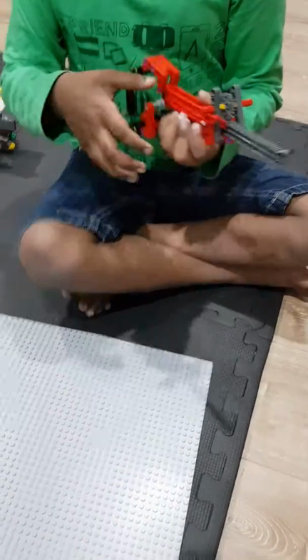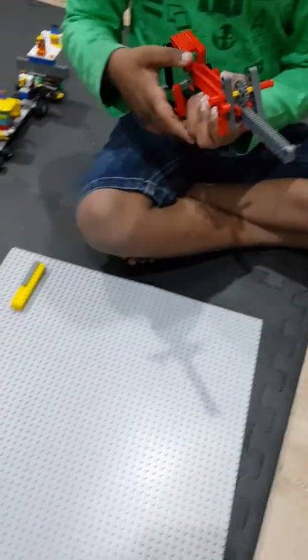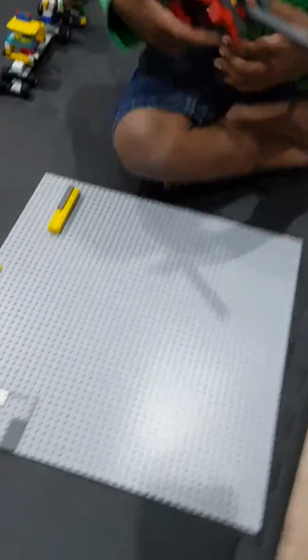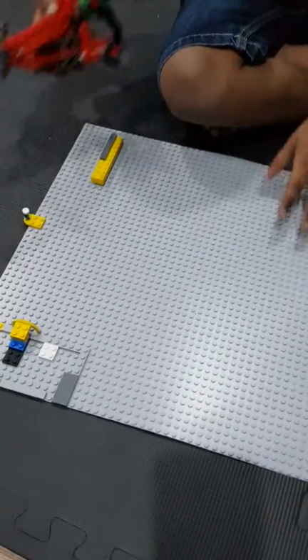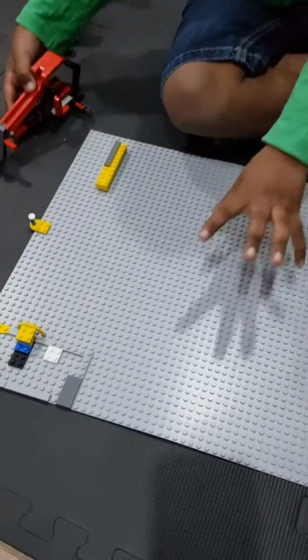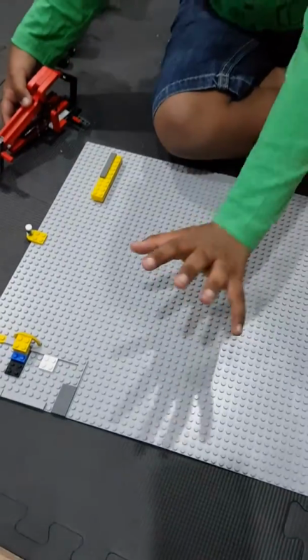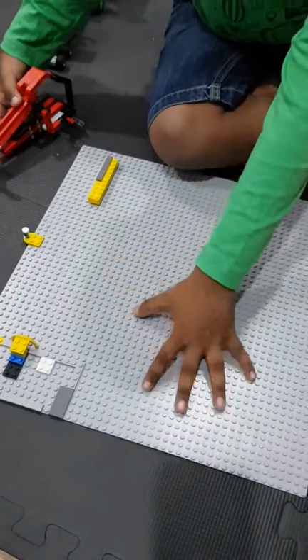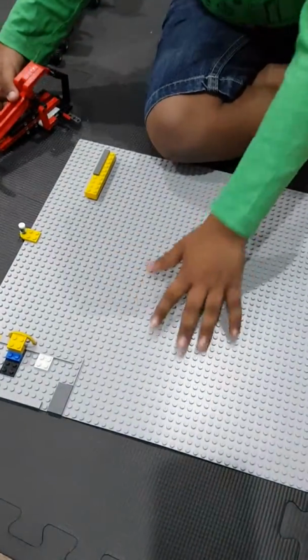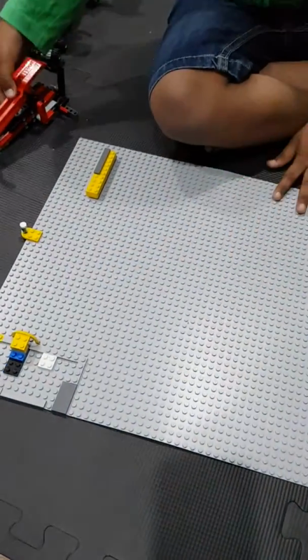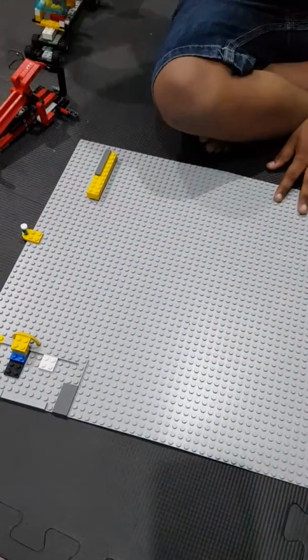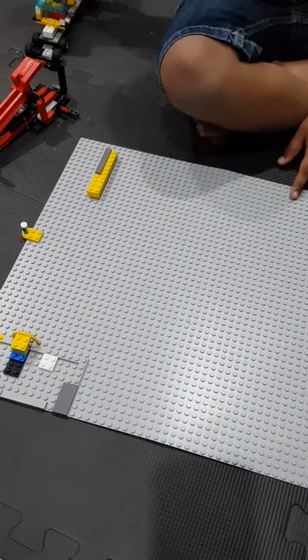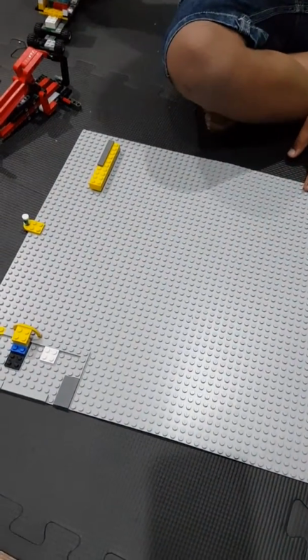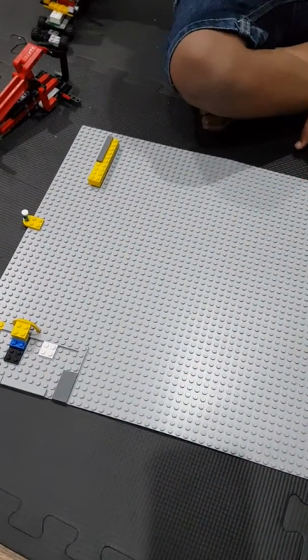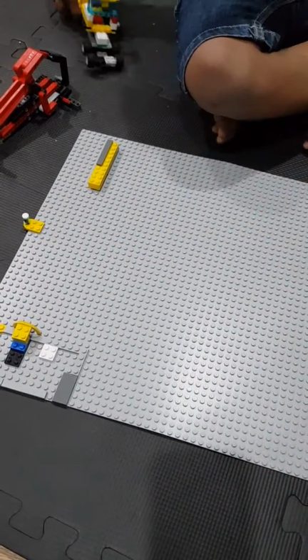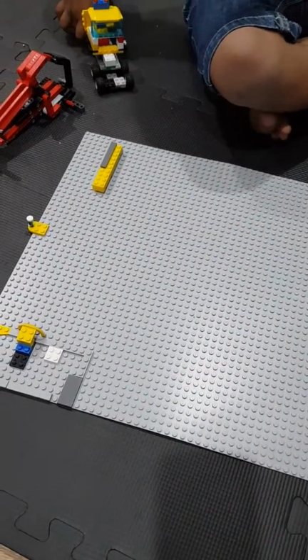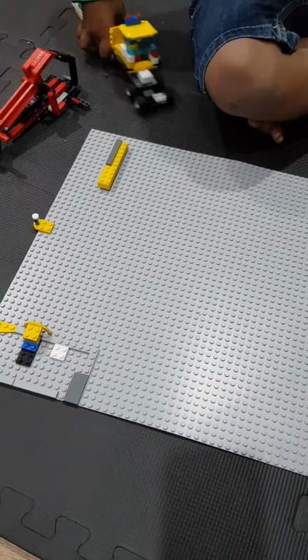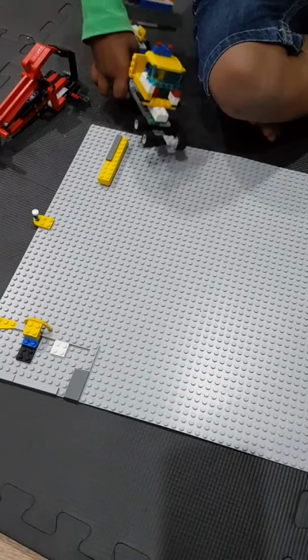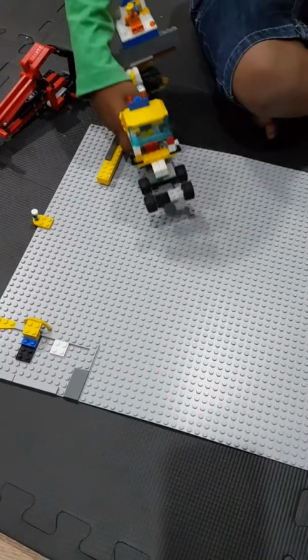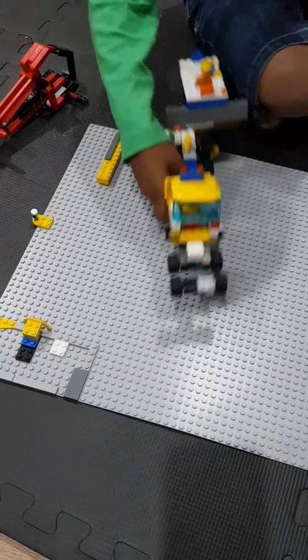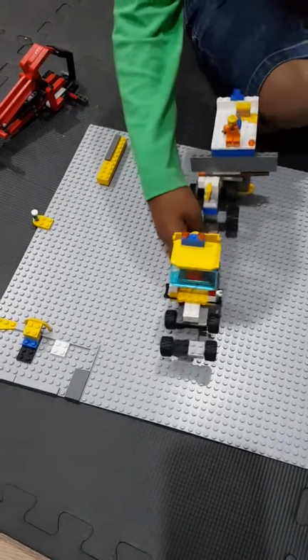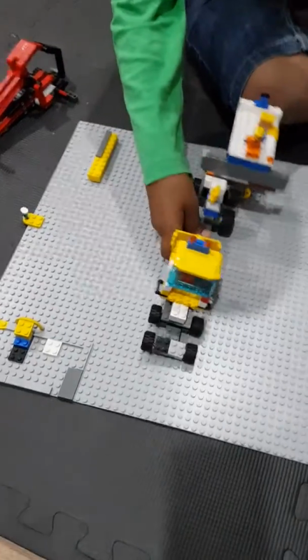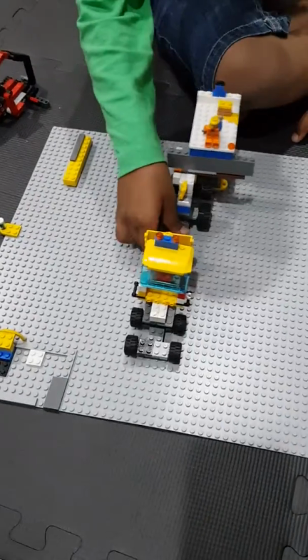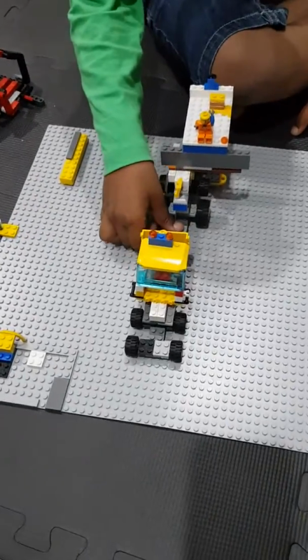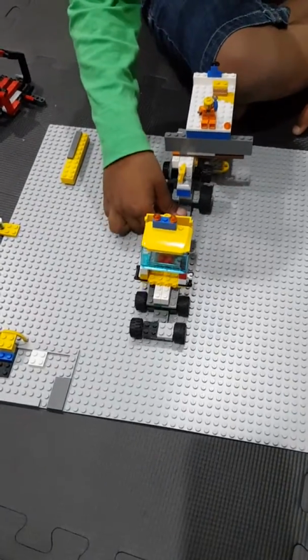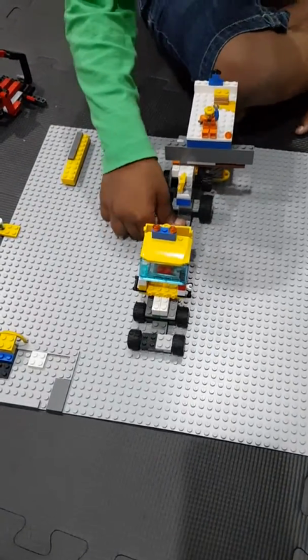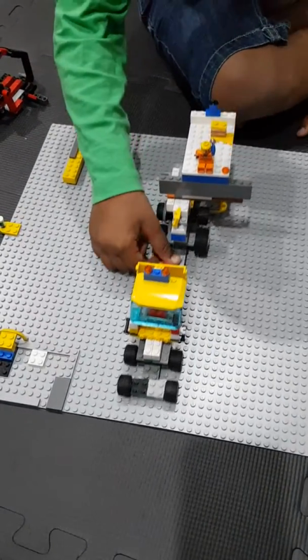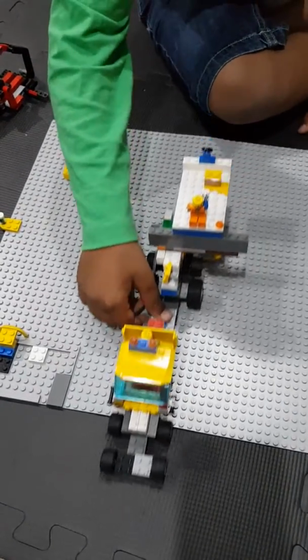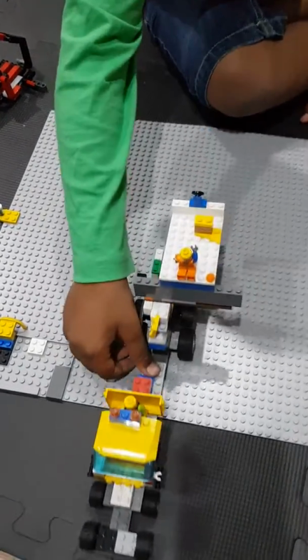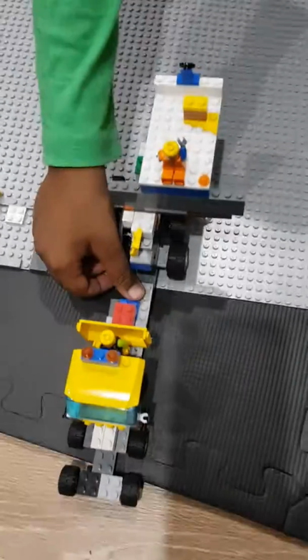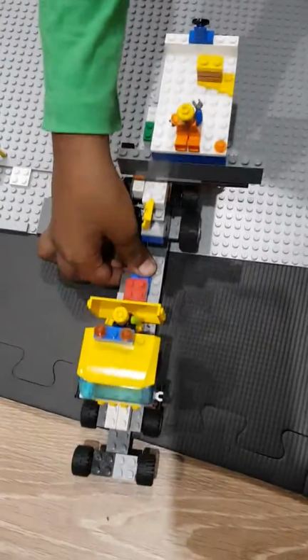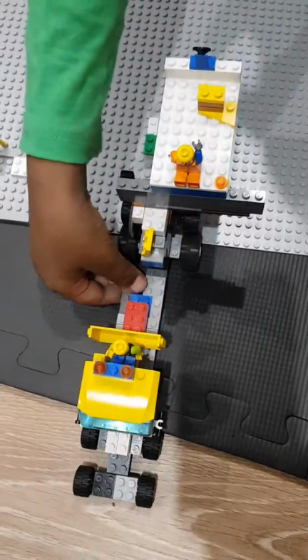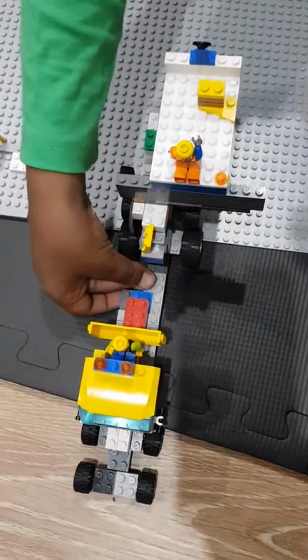I am going to show you my Lego board now. This is the first machine I made — I keep it here and it launches, giving it a launch.